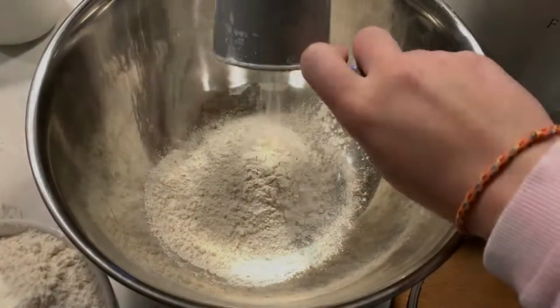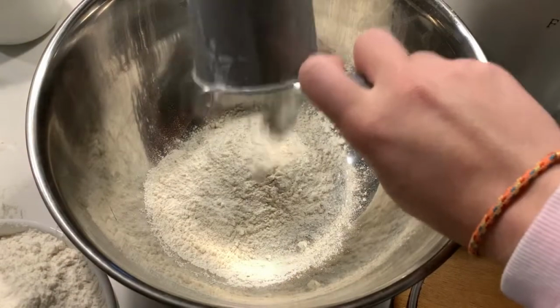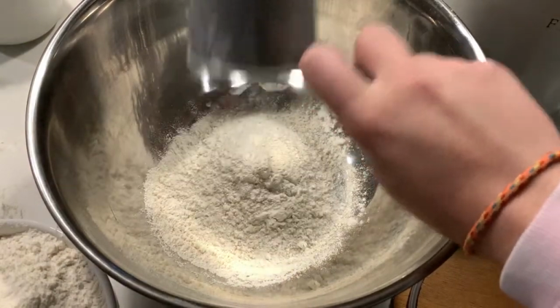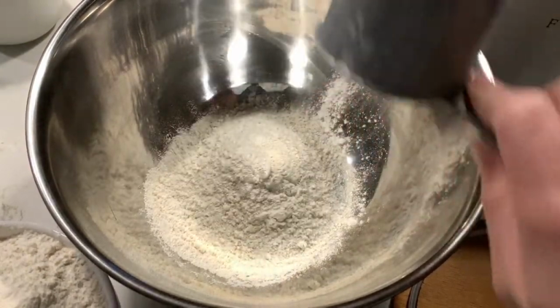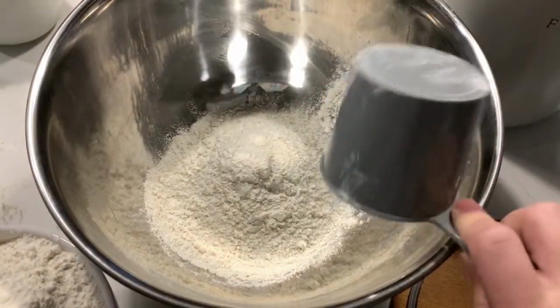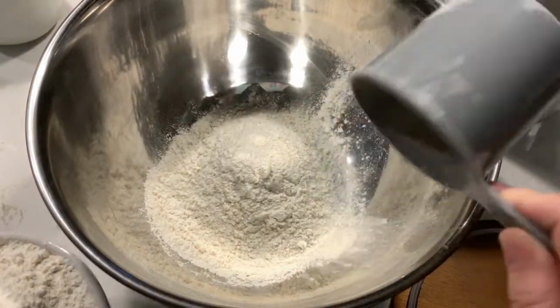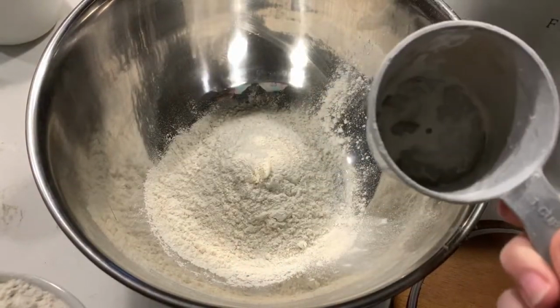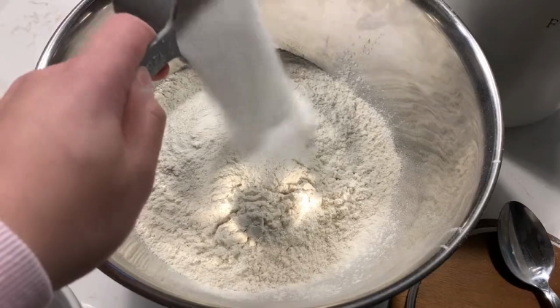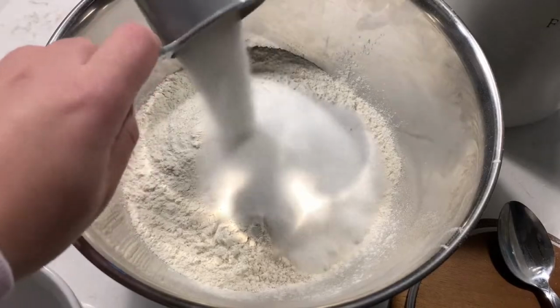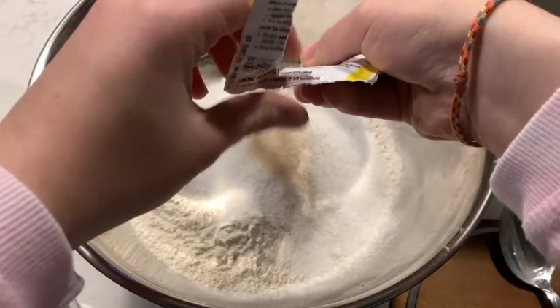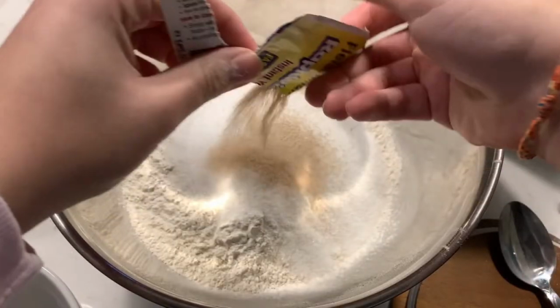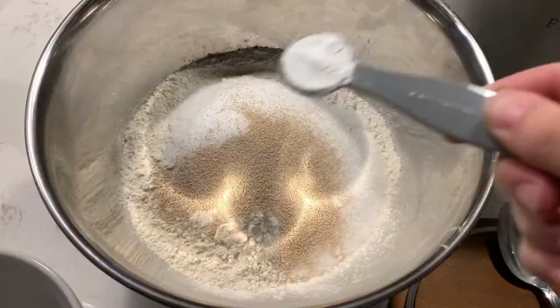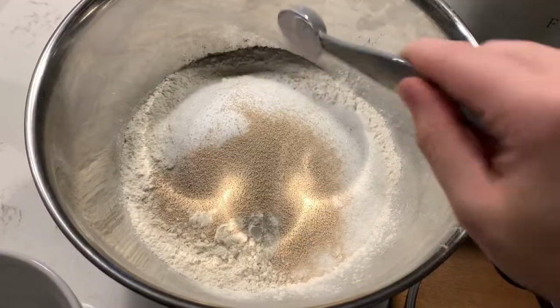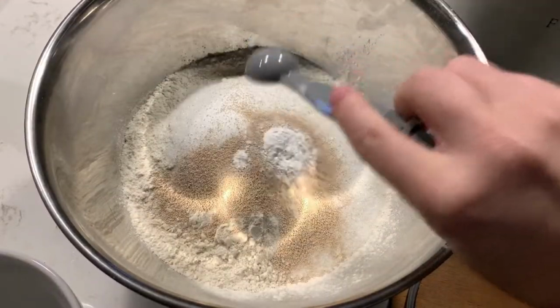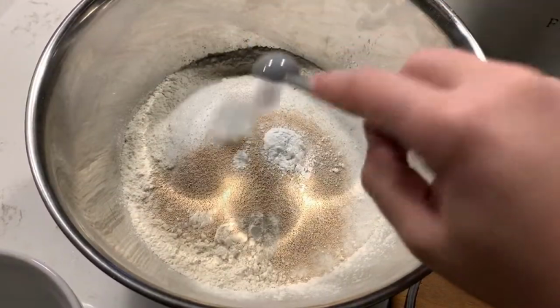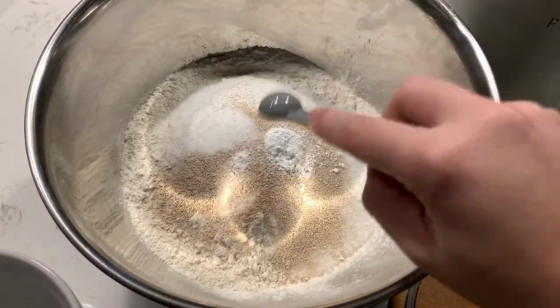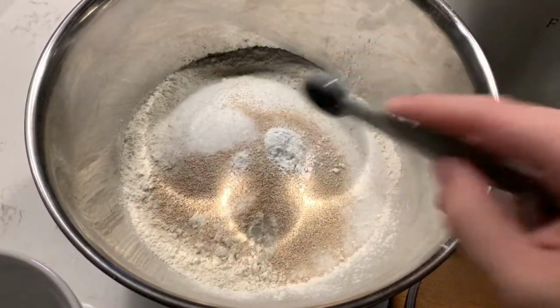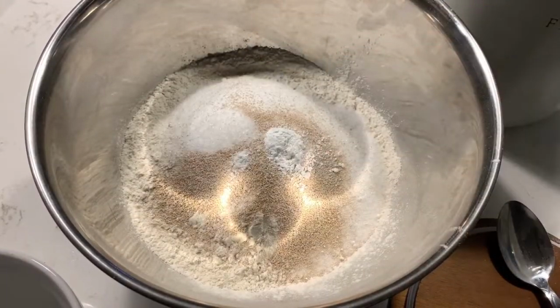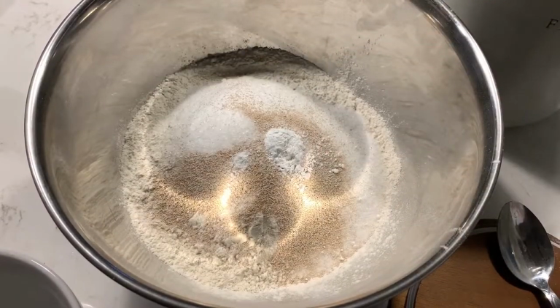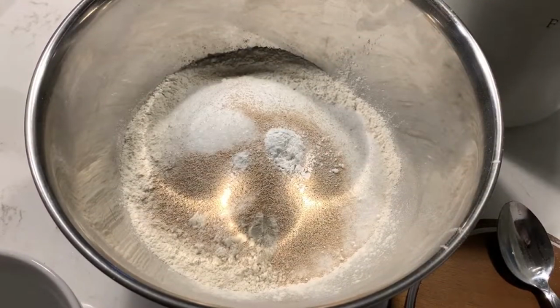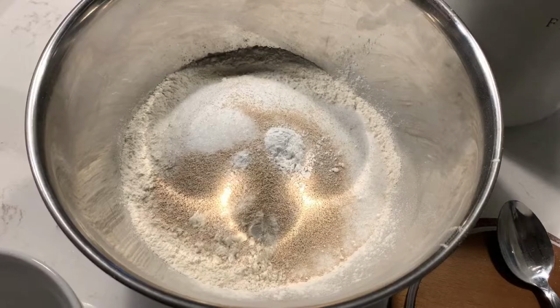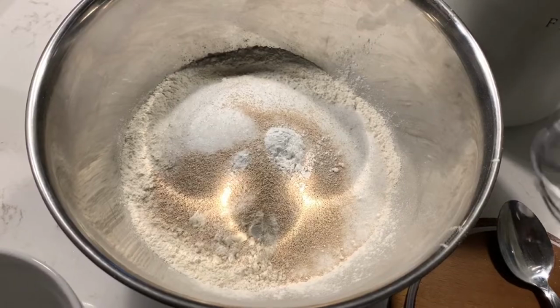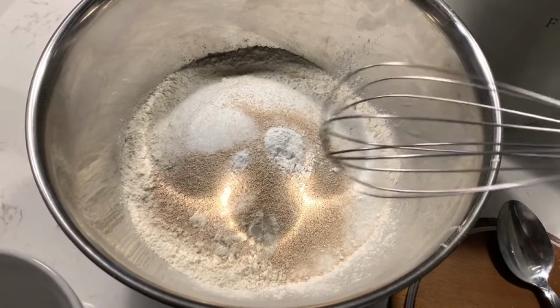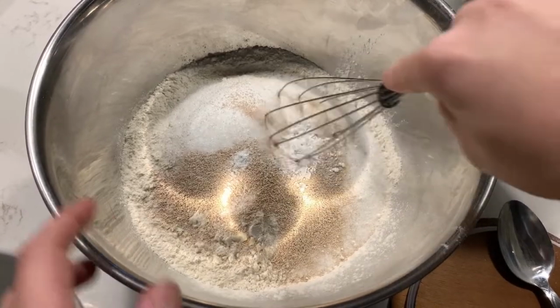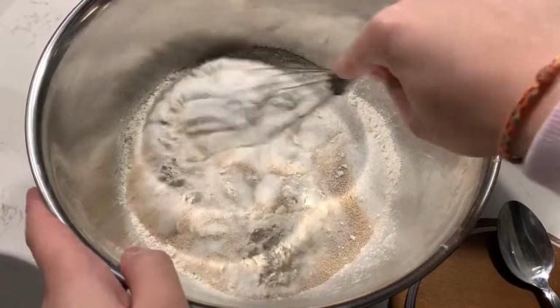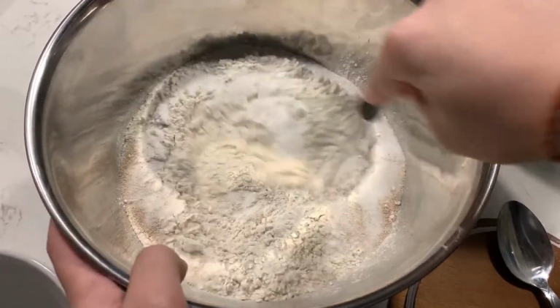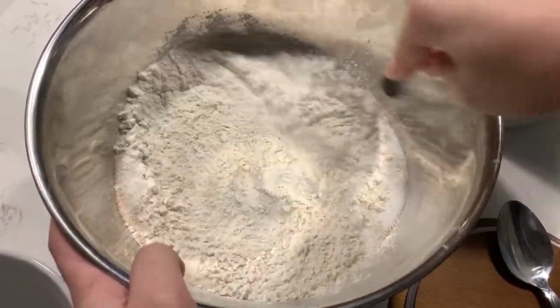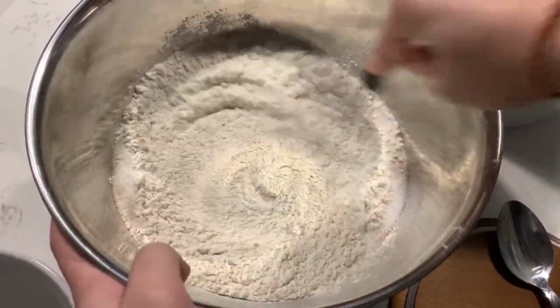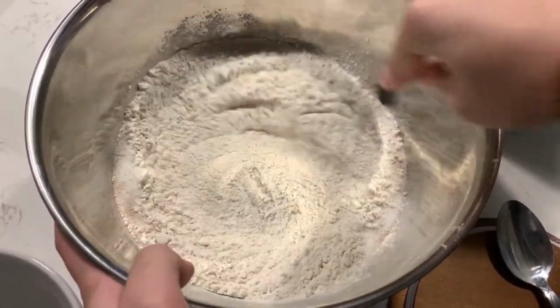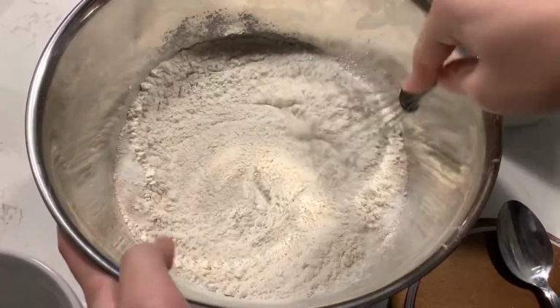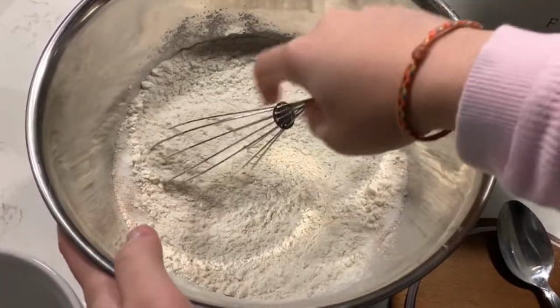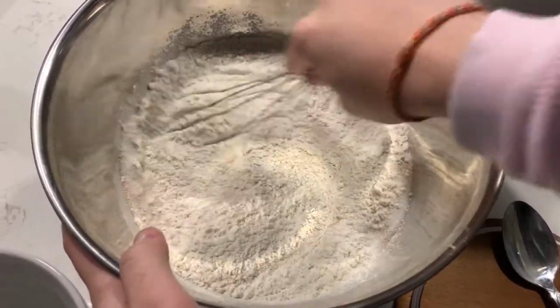In a mixing bowl, whisk to combine the flour, sugar, instant yeast, baking powder, and salt. If you have an electric mixer, I recommend using that. I don't have one so I will be using a hand whisk and my hands.